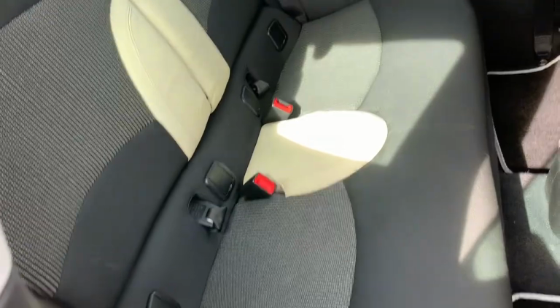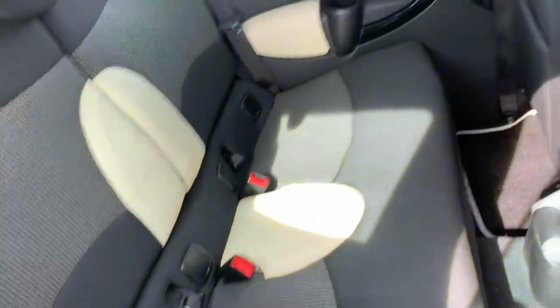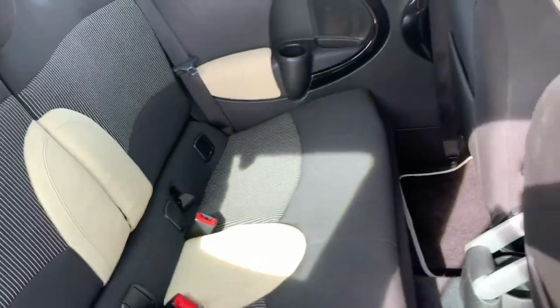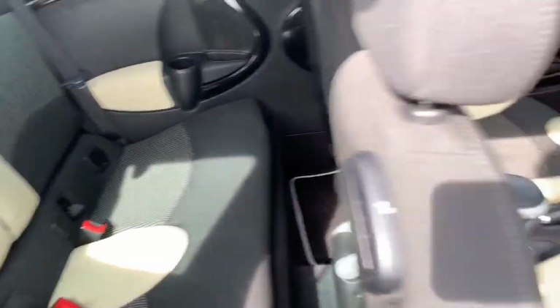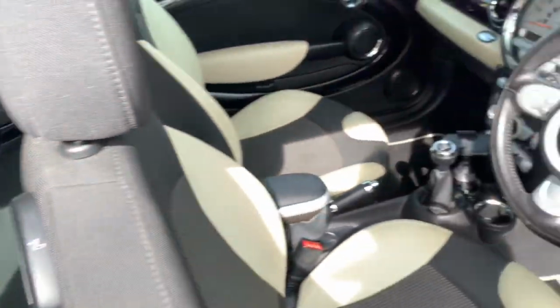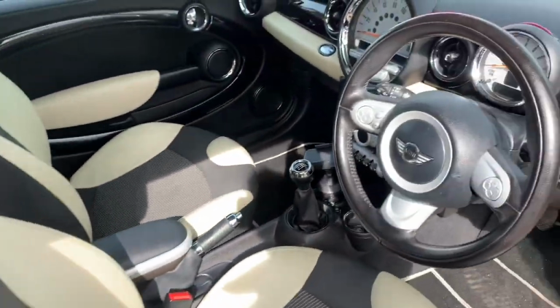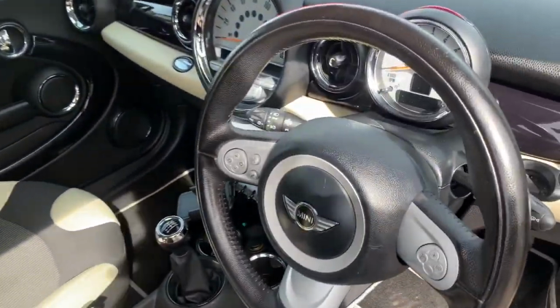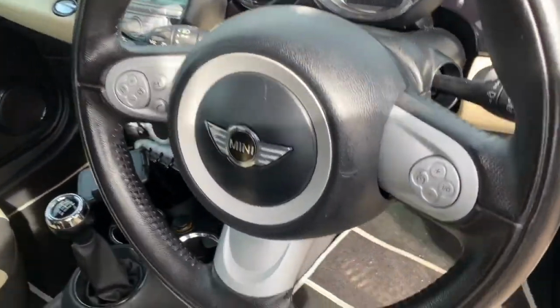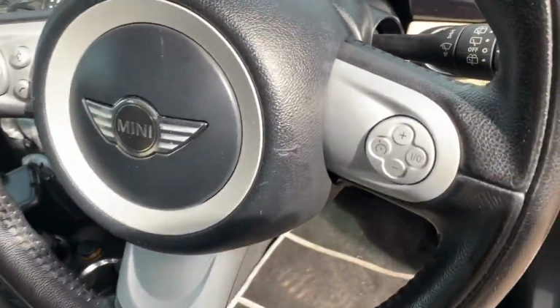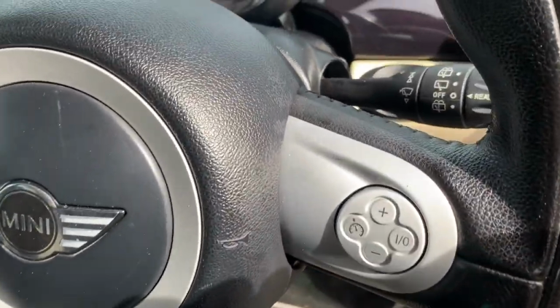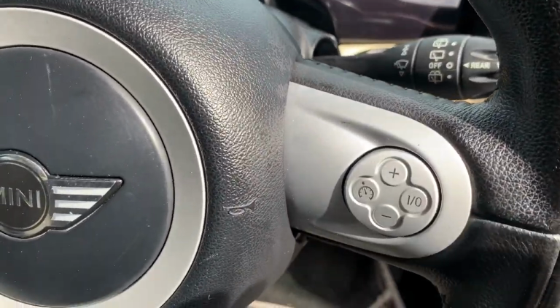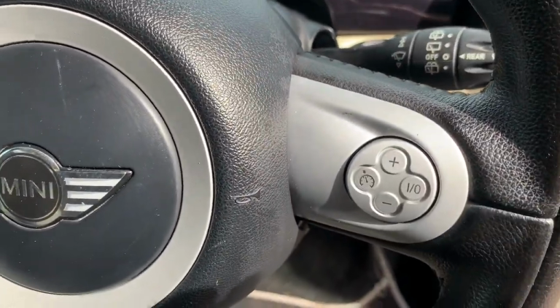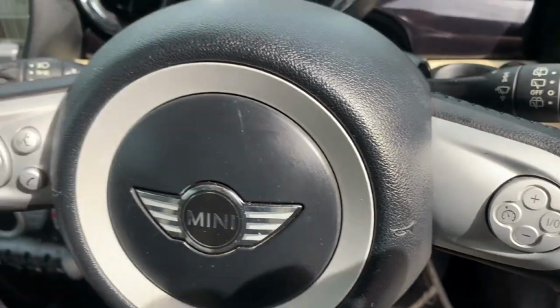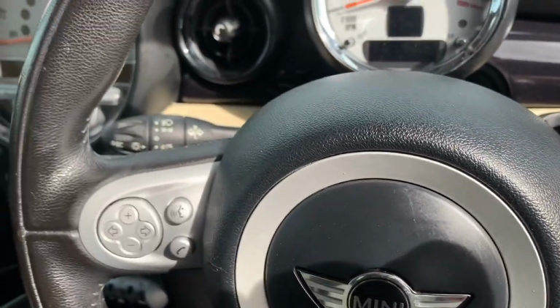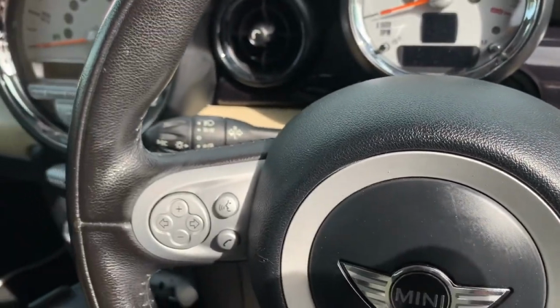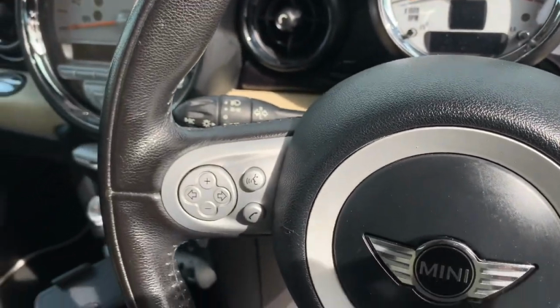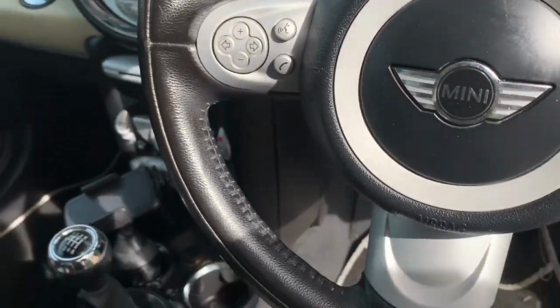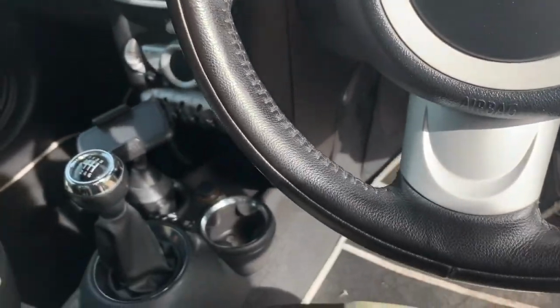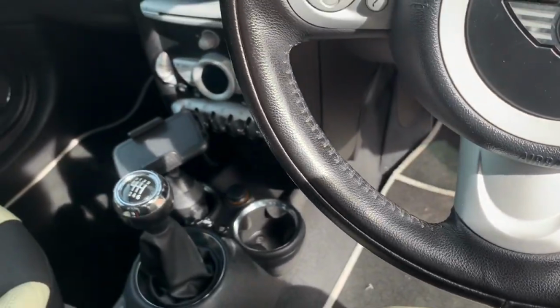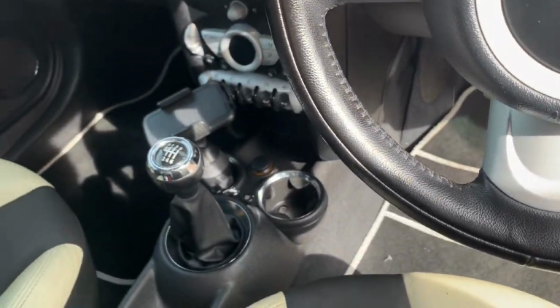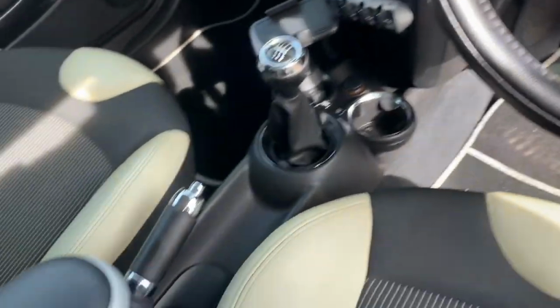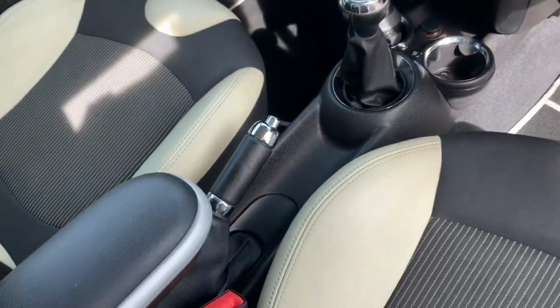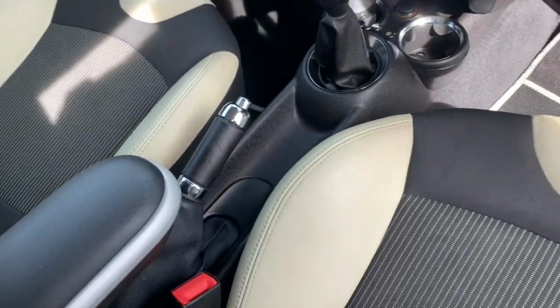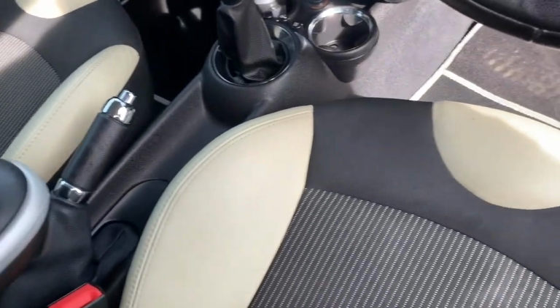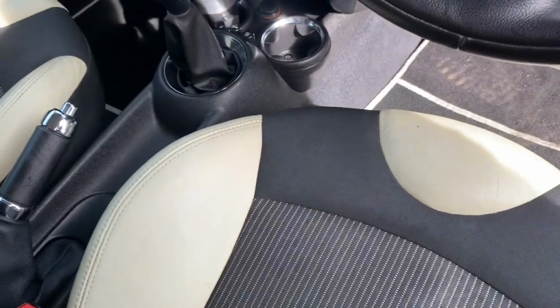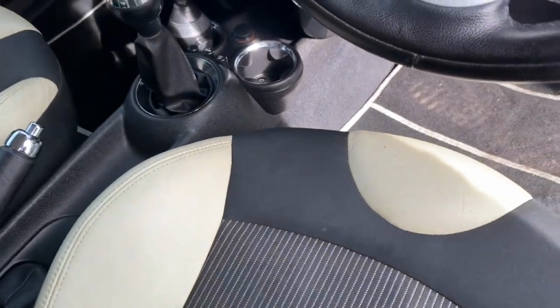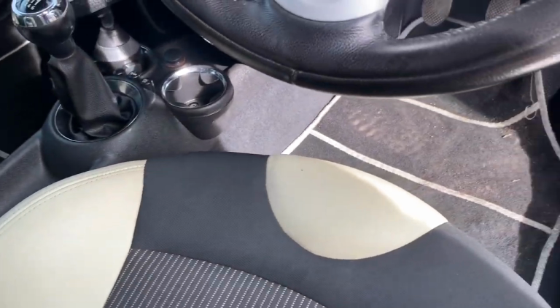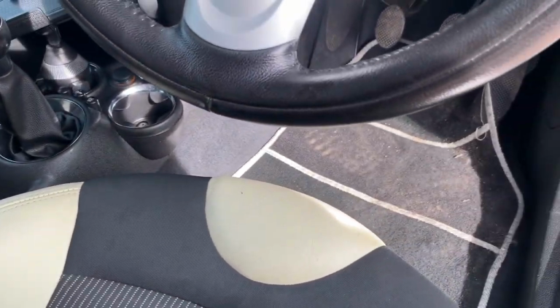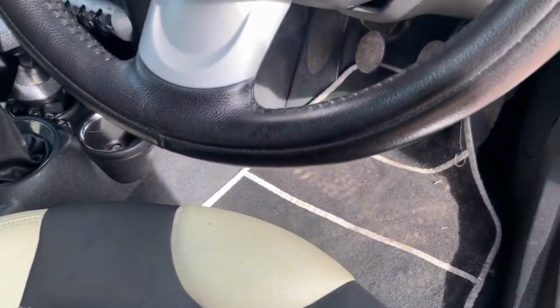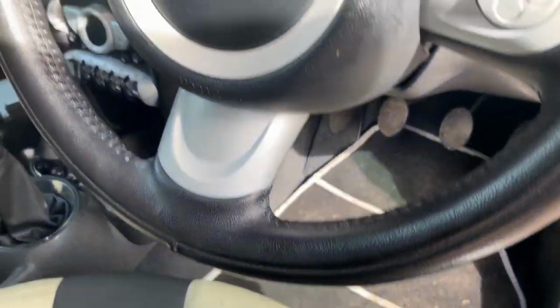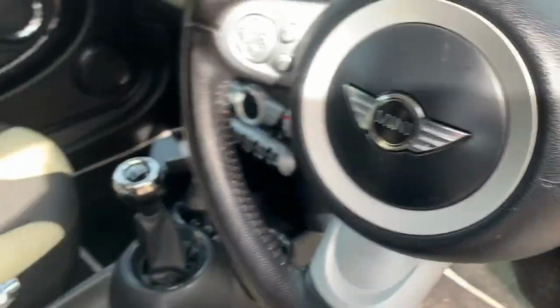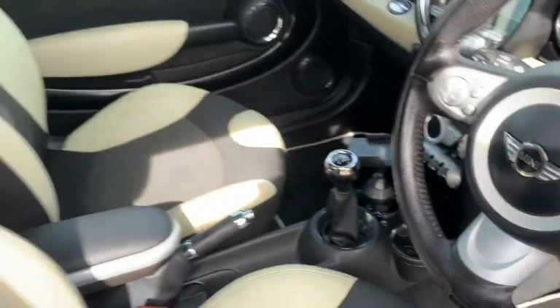Isofix seating in the rear. This car's also got the cruise control with the multifunctional steering wheel, 6-speed manual gearbox, centre armrest with advanced Bluetooth. We'll do more on the inside in a minute.